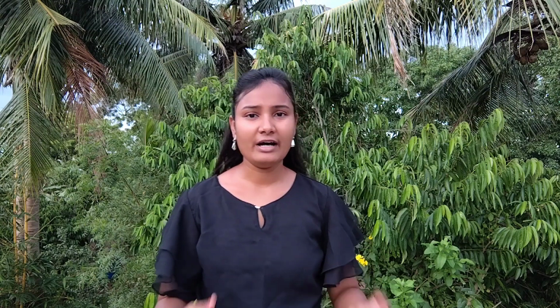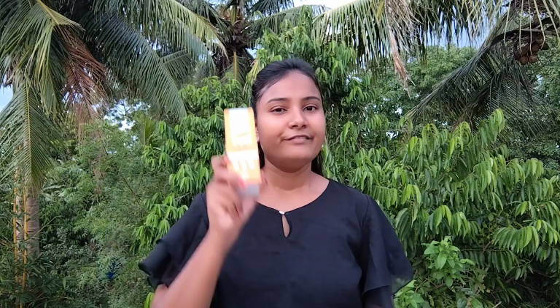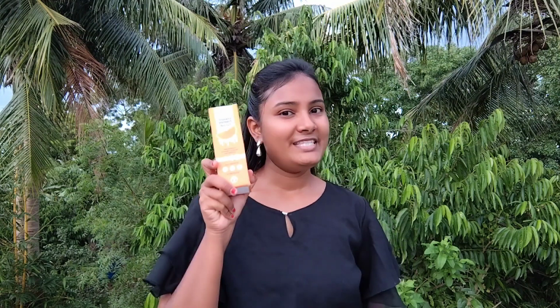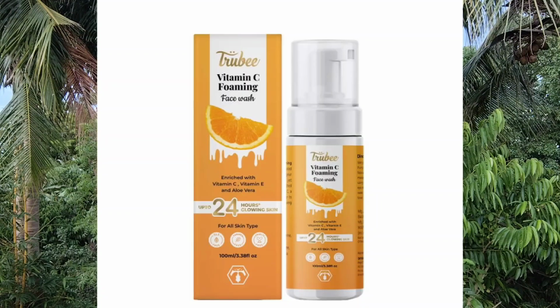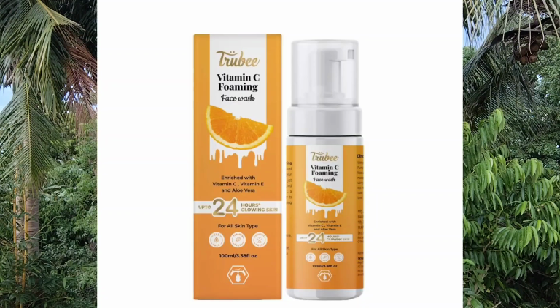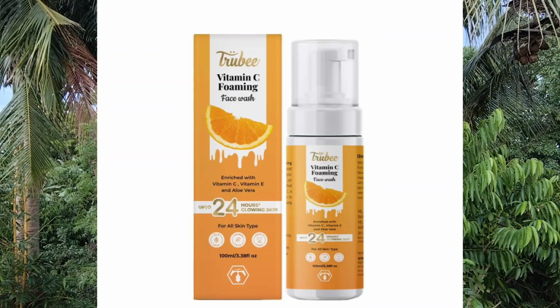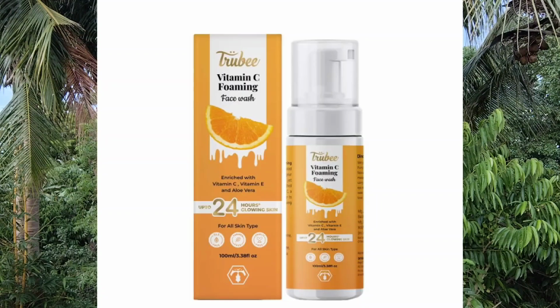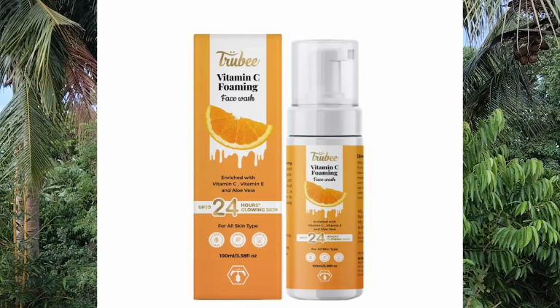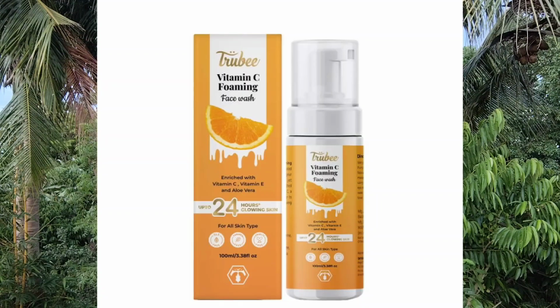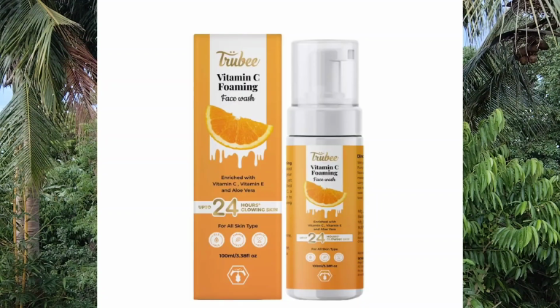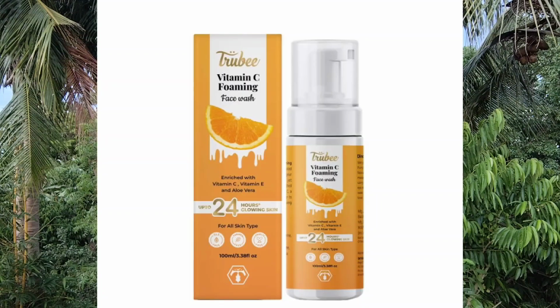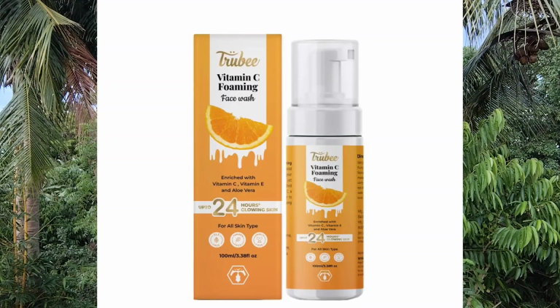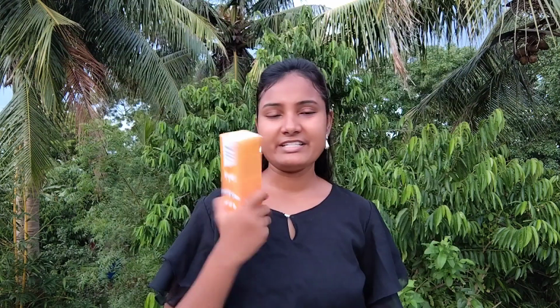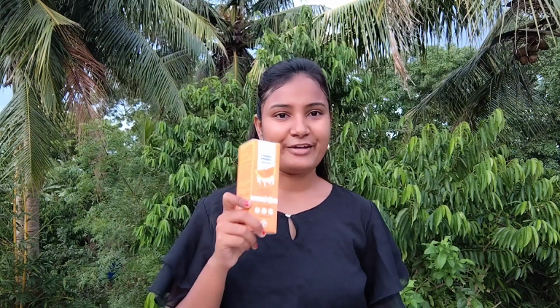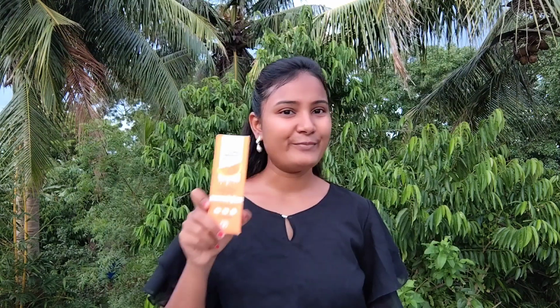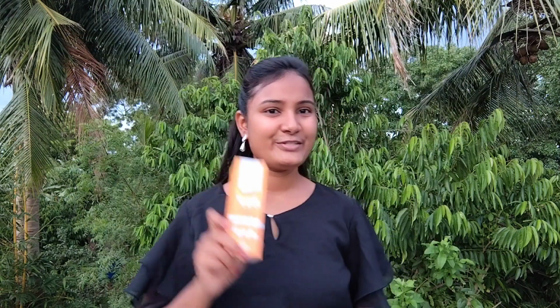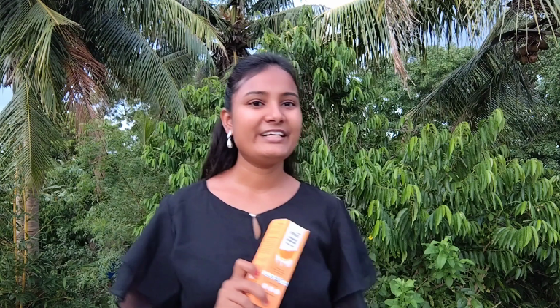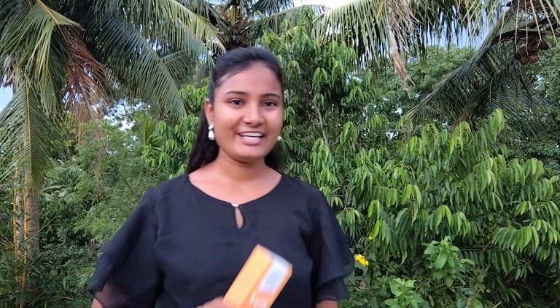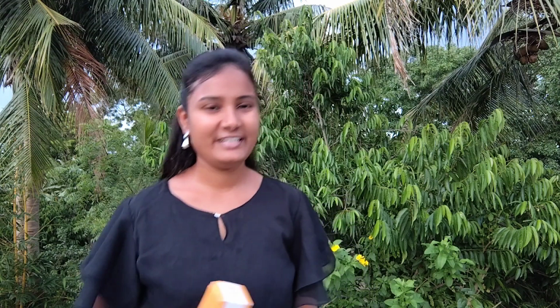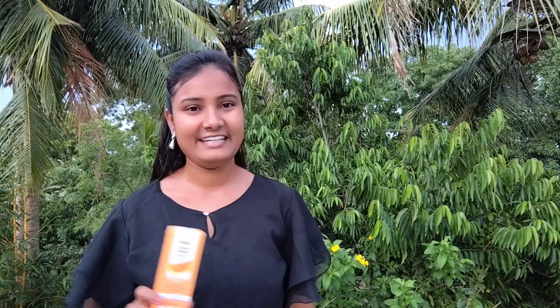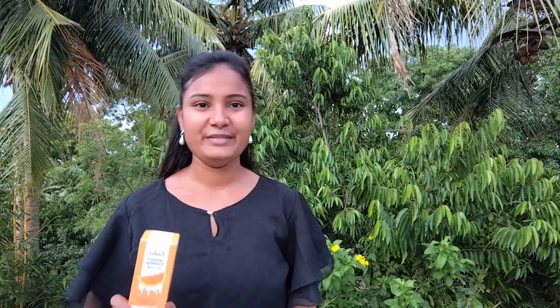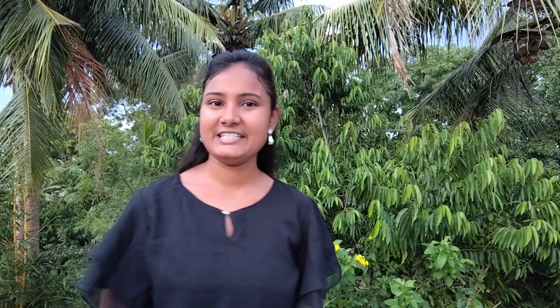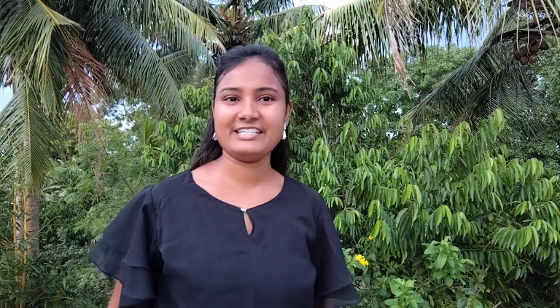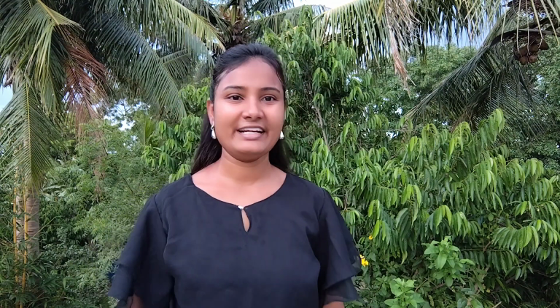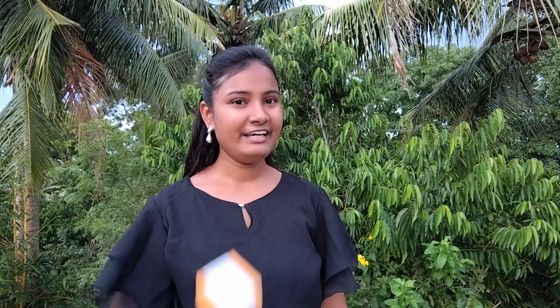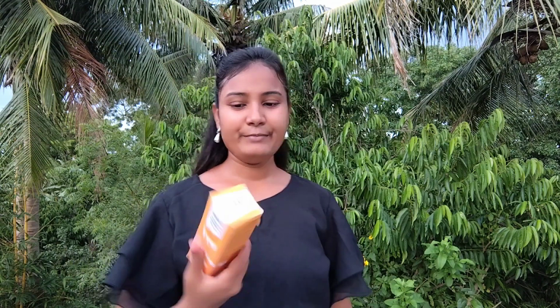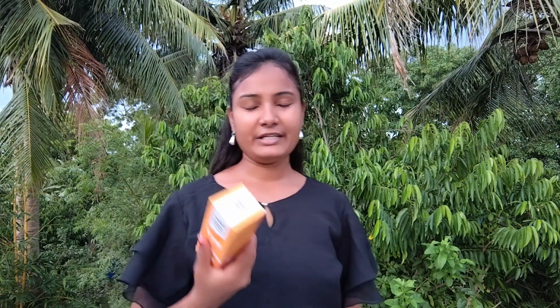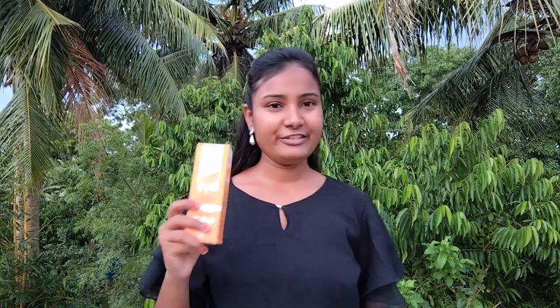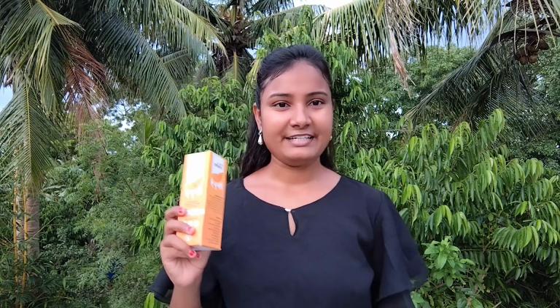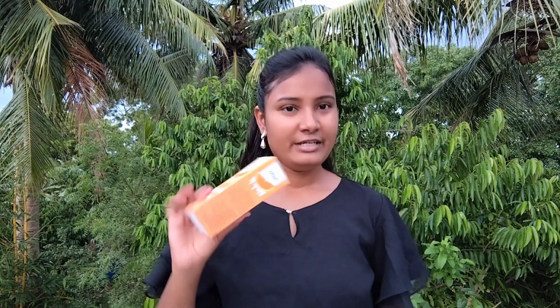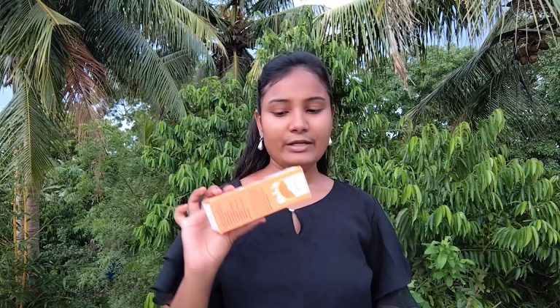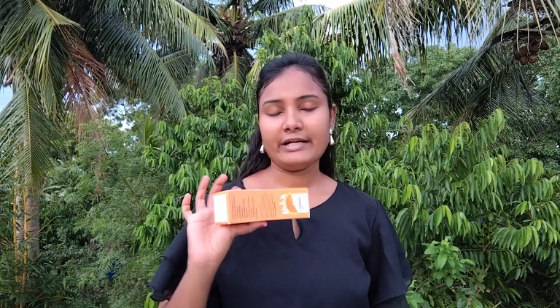We are opening a new product for vitamin C foaming. We are opening a new product for our experience. So we are opening this product.